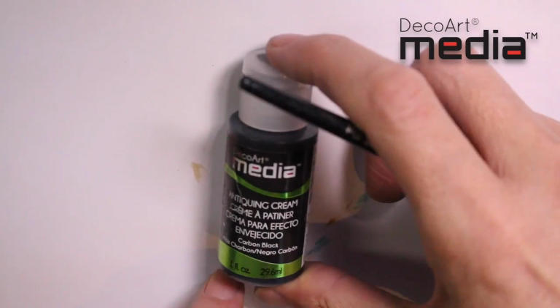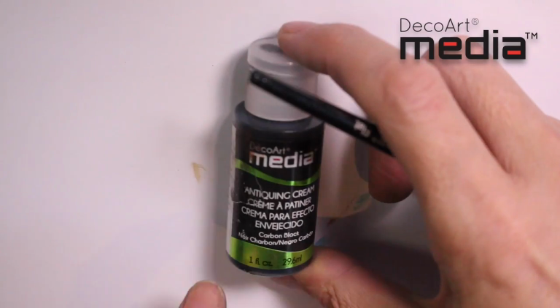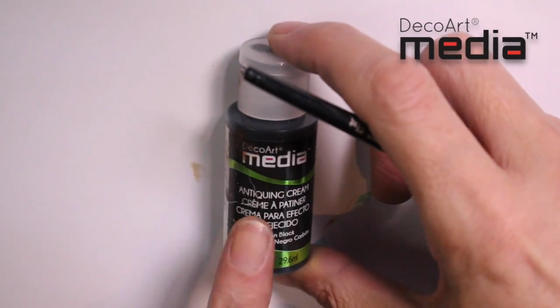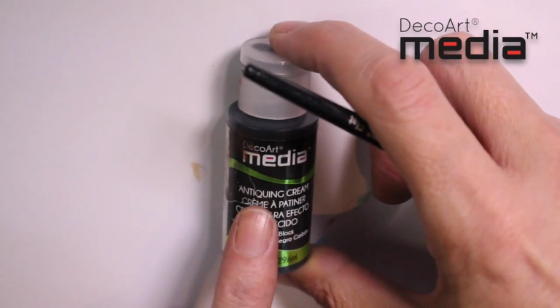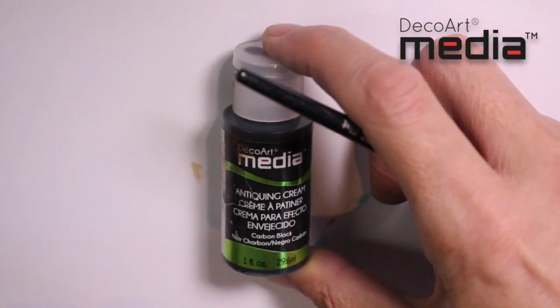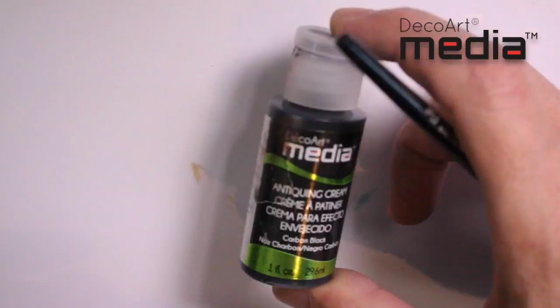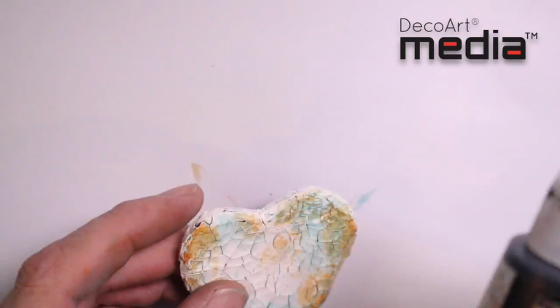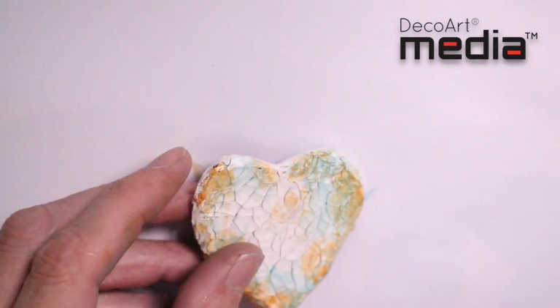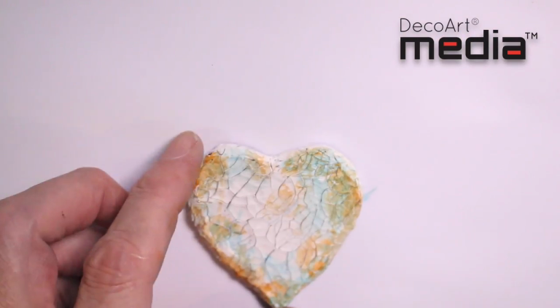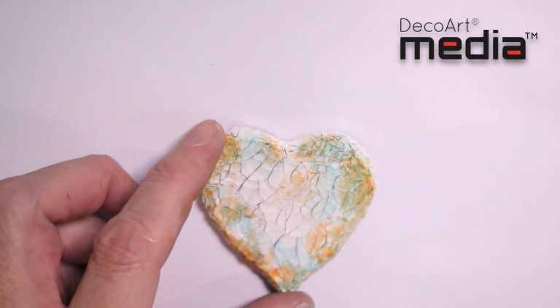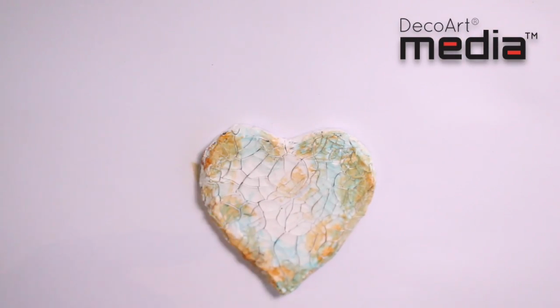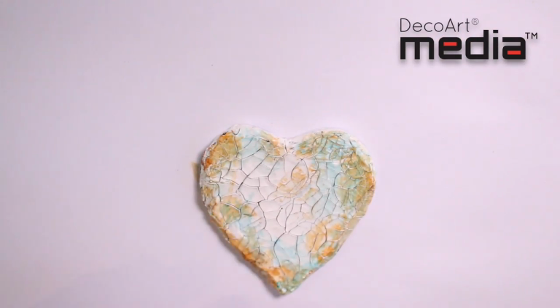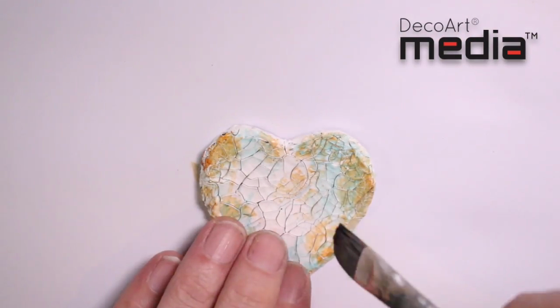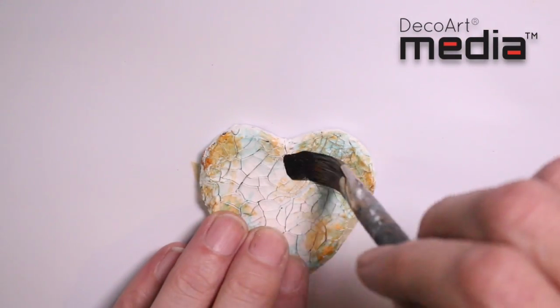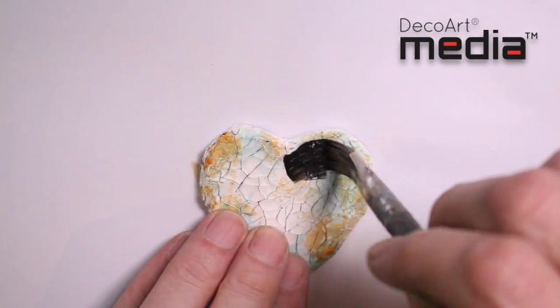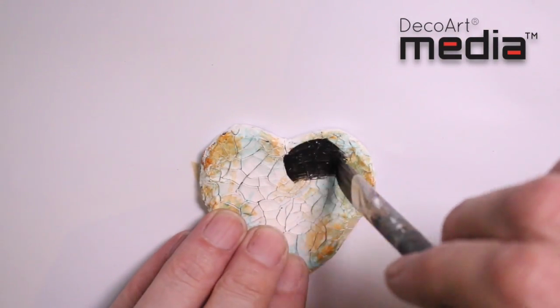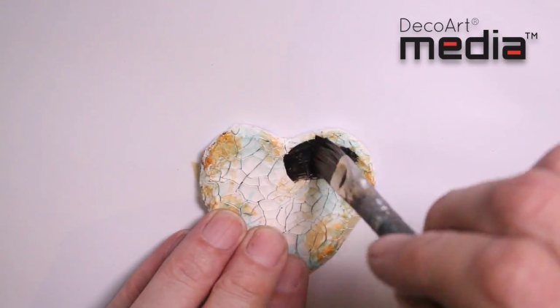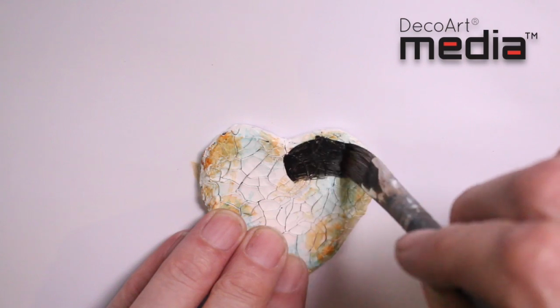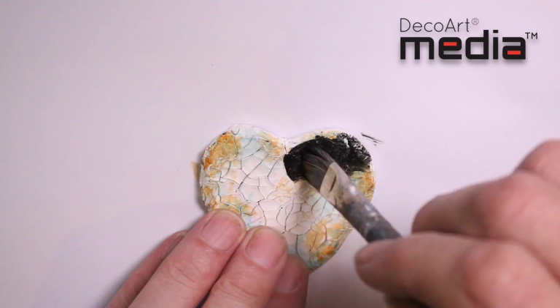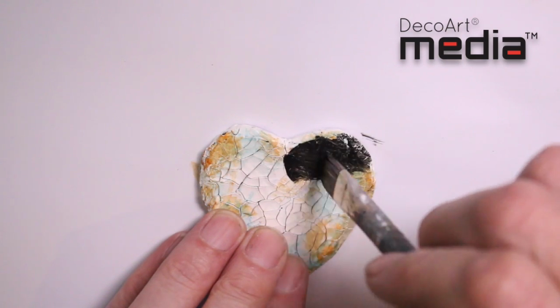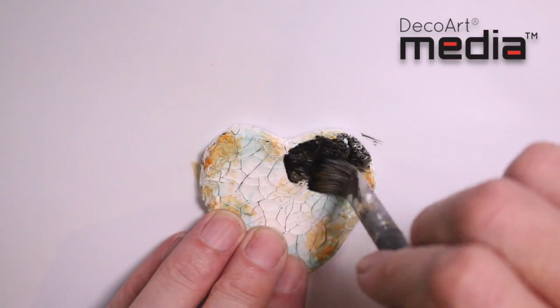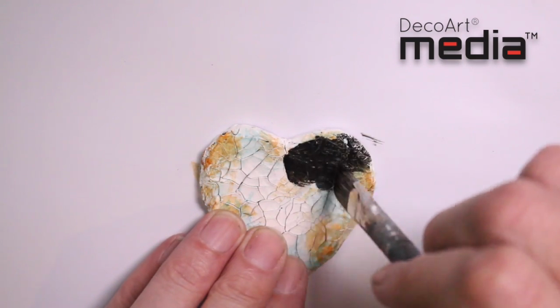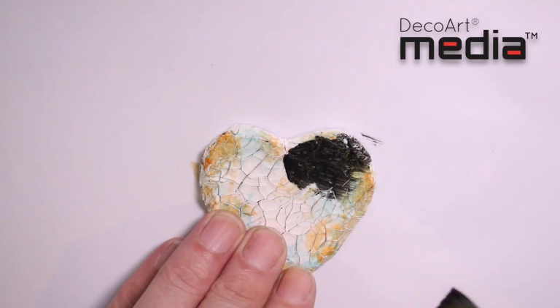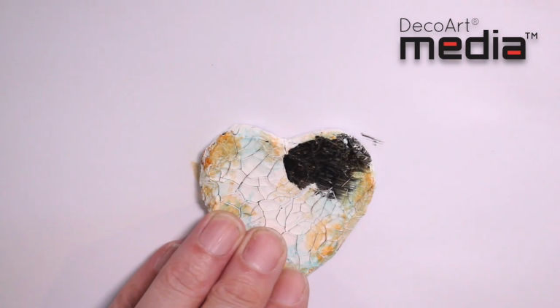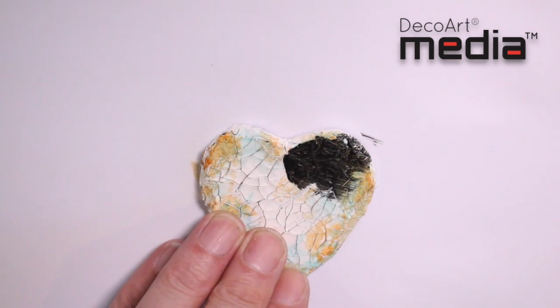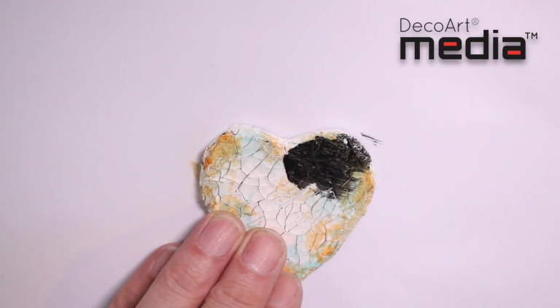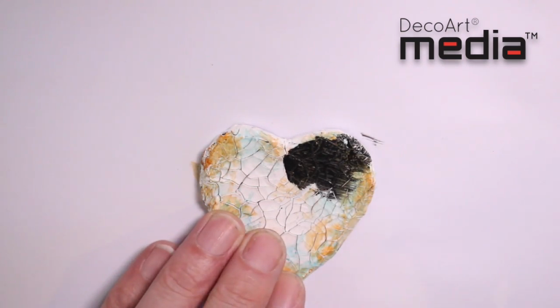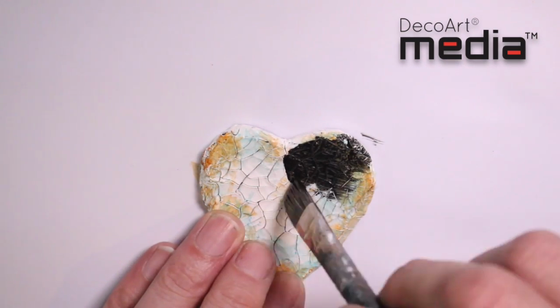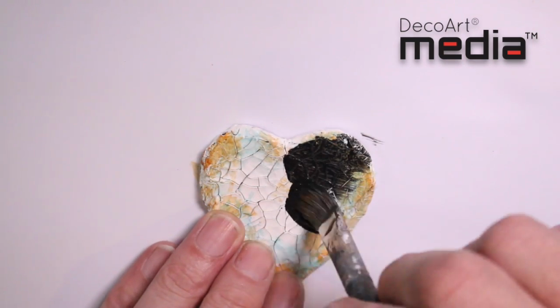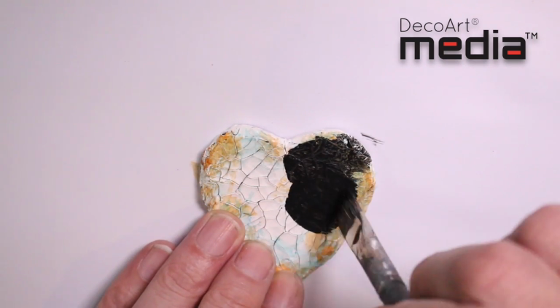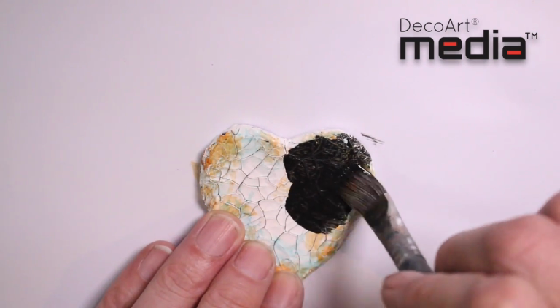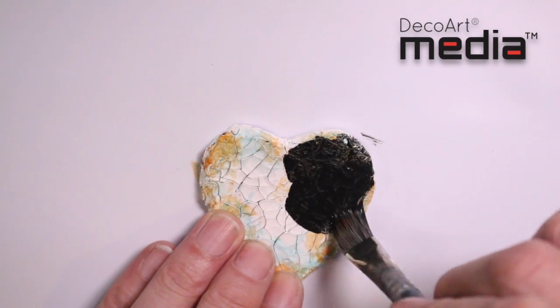I'm now going to use the media black antique and cream, and this is going to tie everything together. I'm just going to apply this with a brush, making sure that I get the antique and cream right down in the crevices of the cracks.